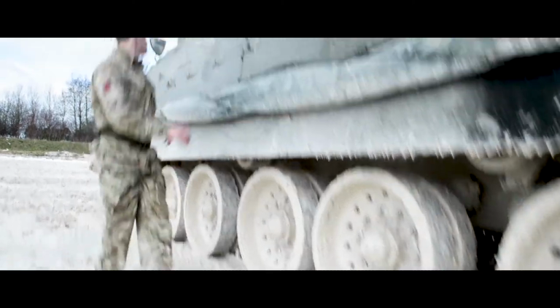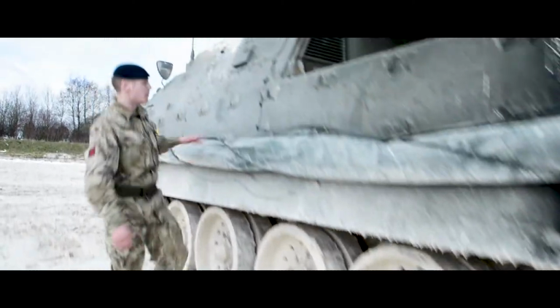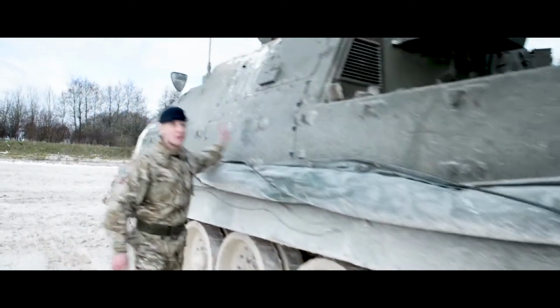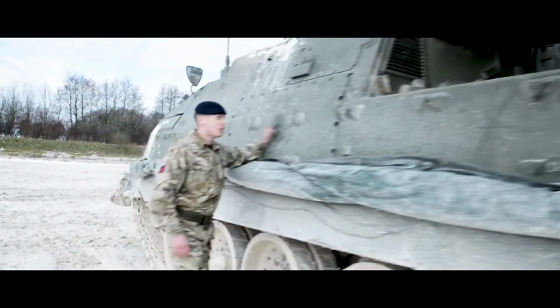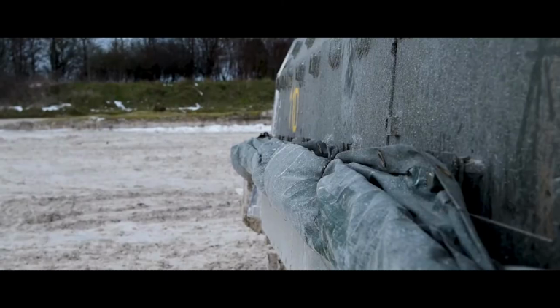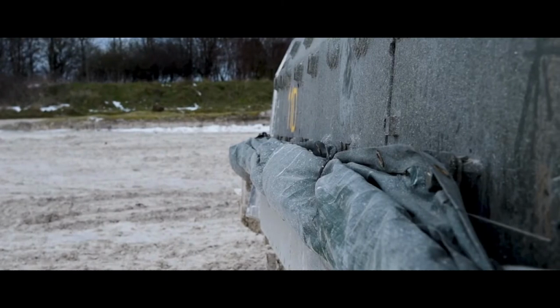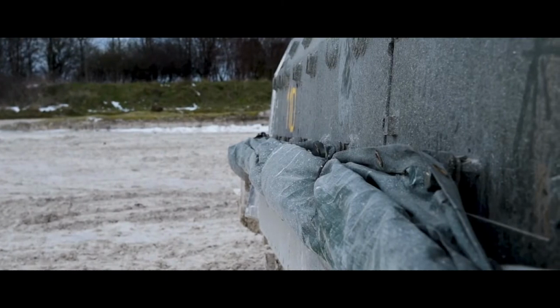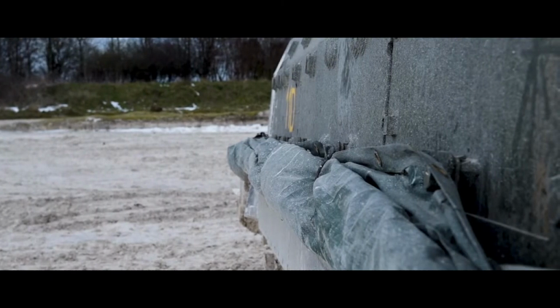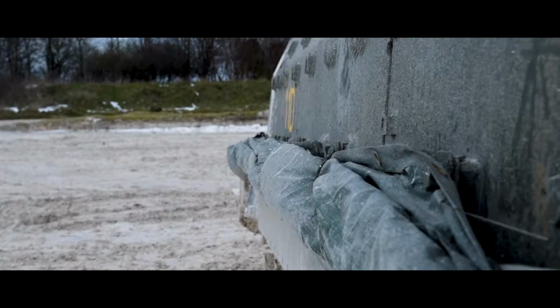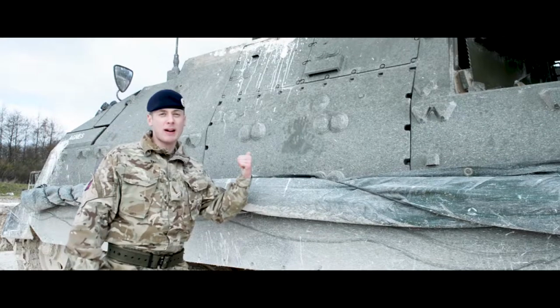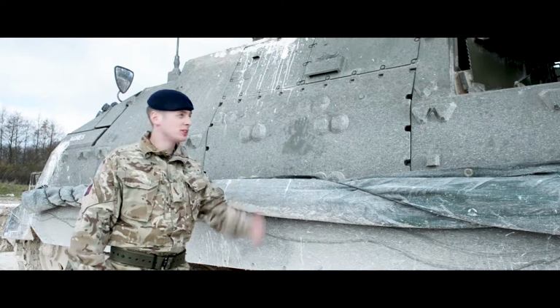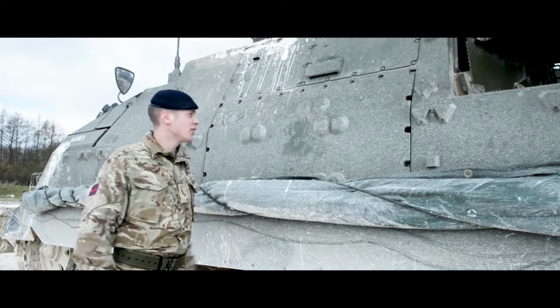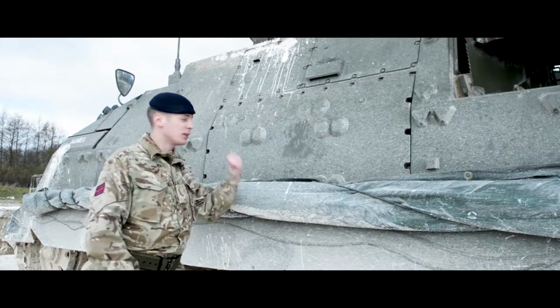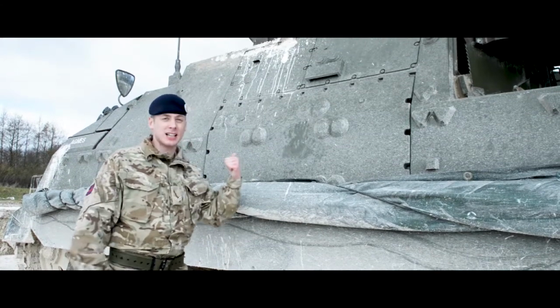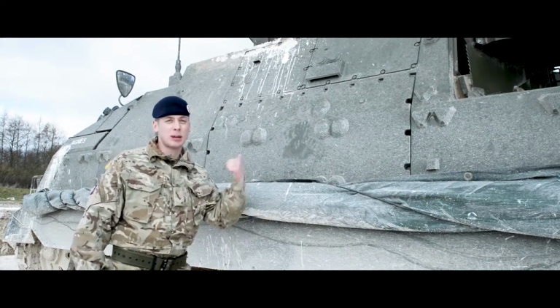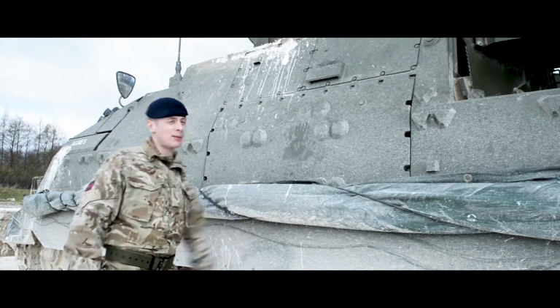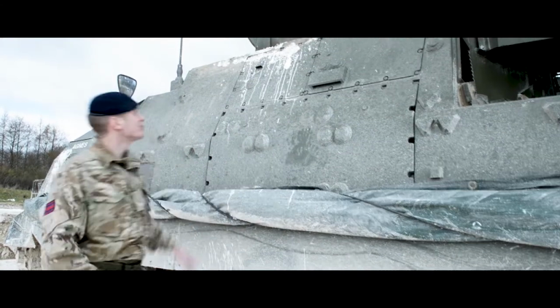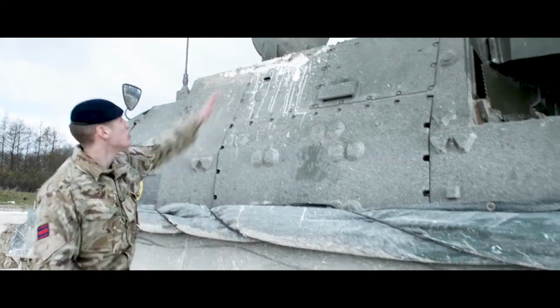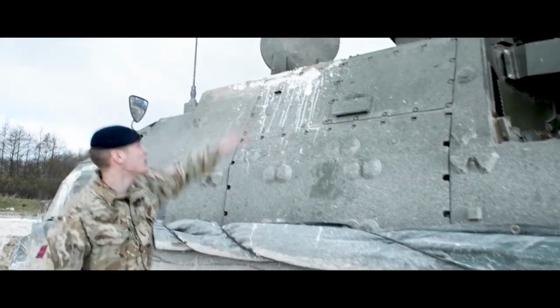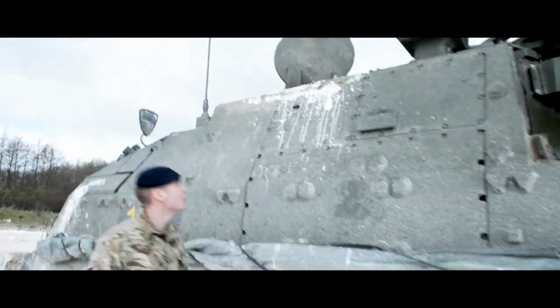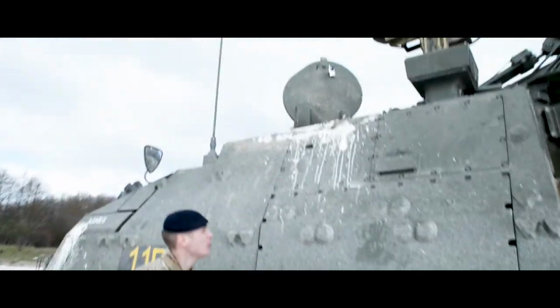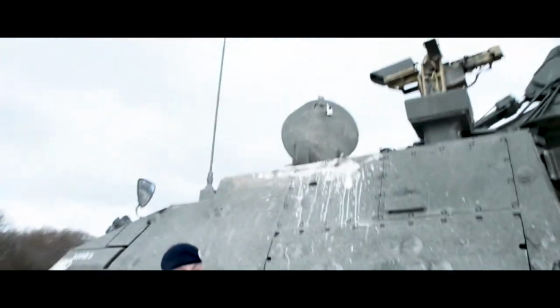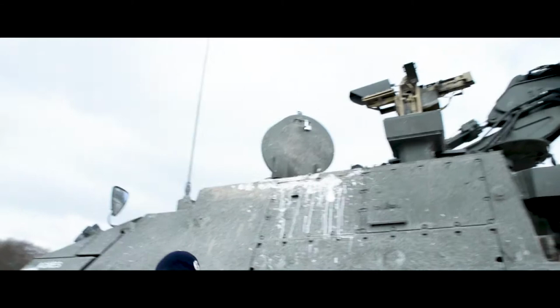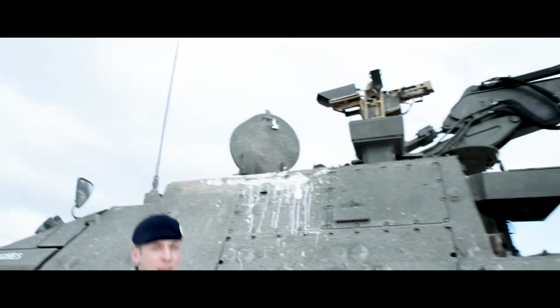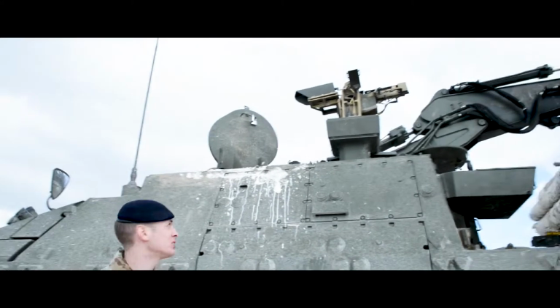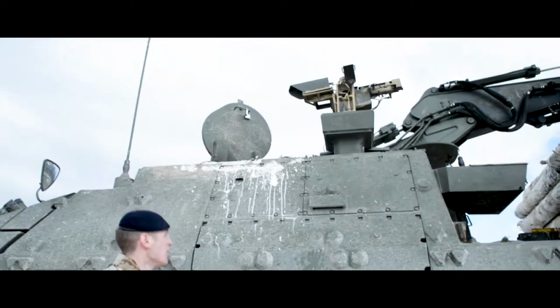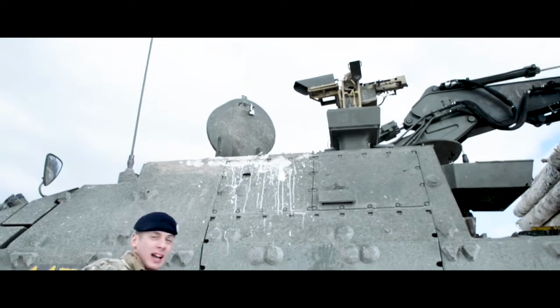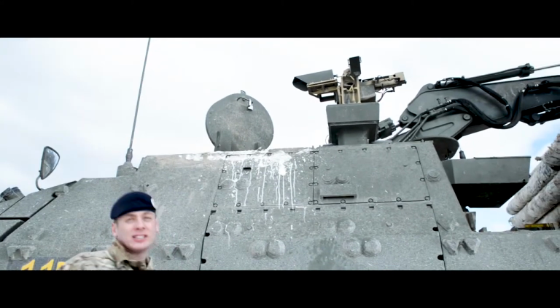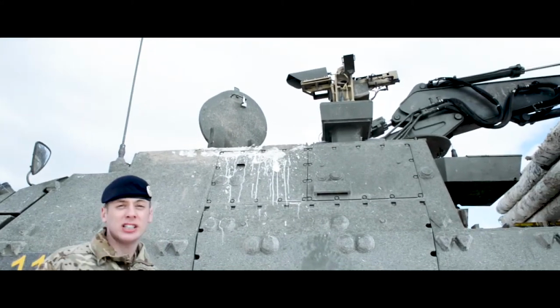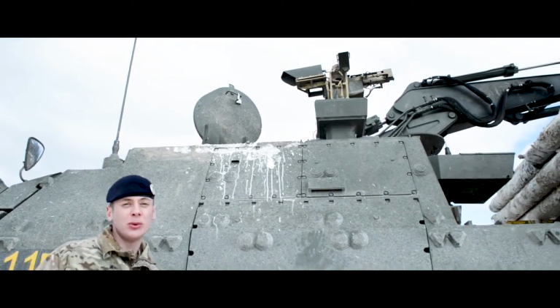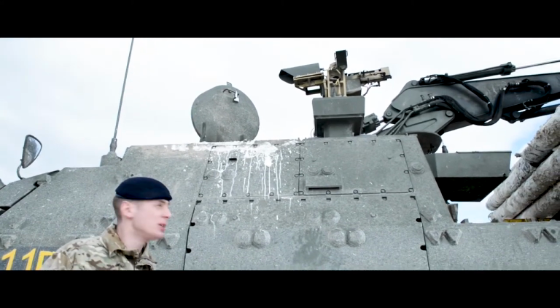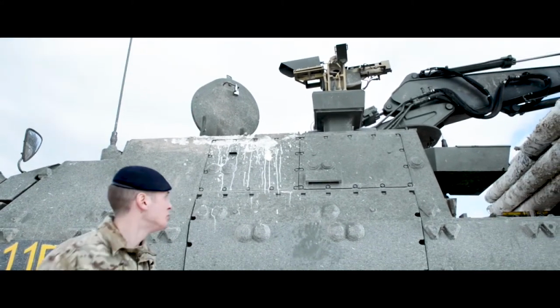Moving a bit further up, on the side we can attach the actual bar armour itself, and then we can attach blast armour. Moving a bit further up, that's our overhead weapon system — a 7.62 GPMG.